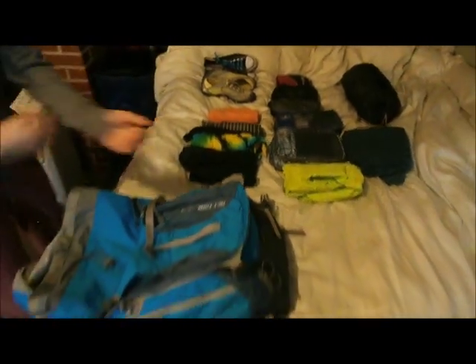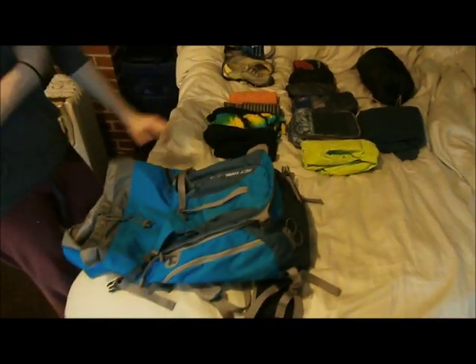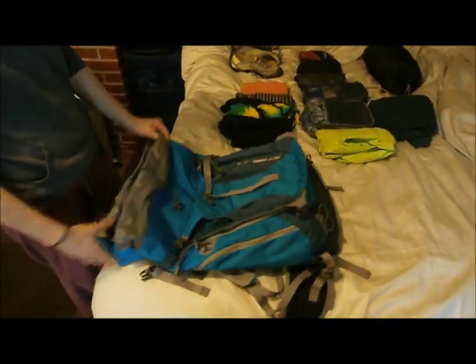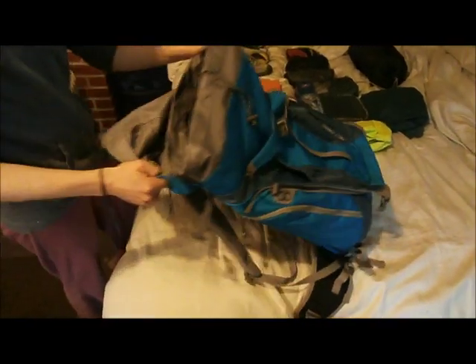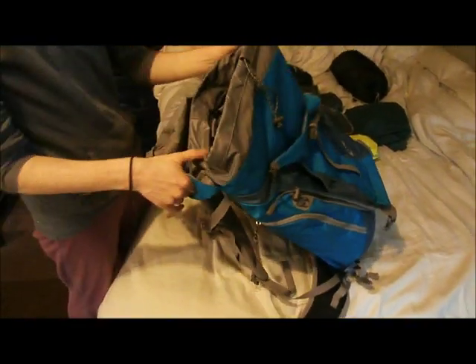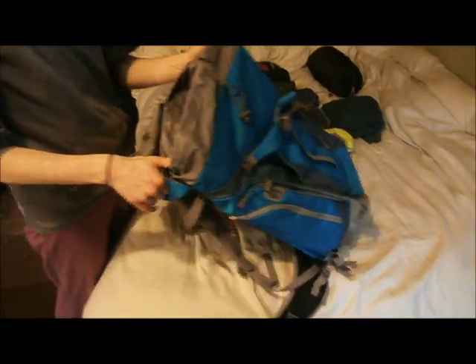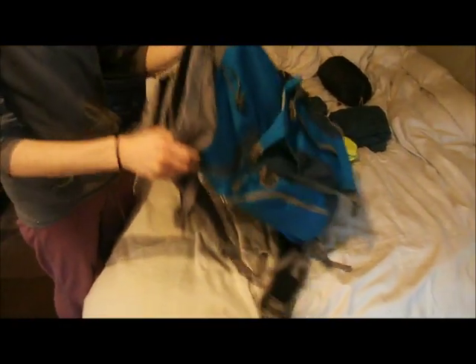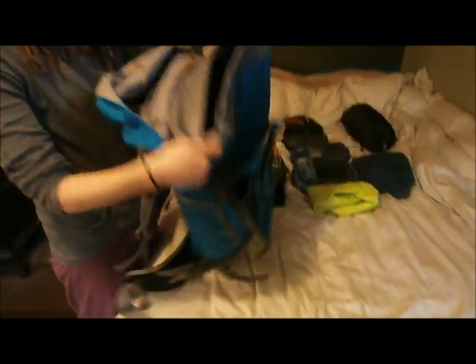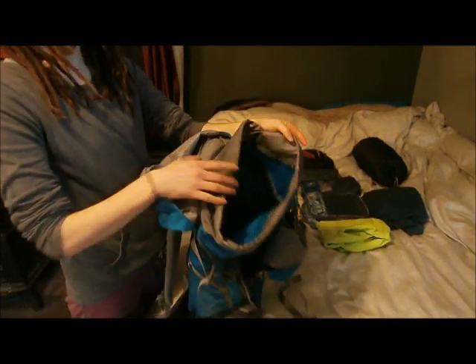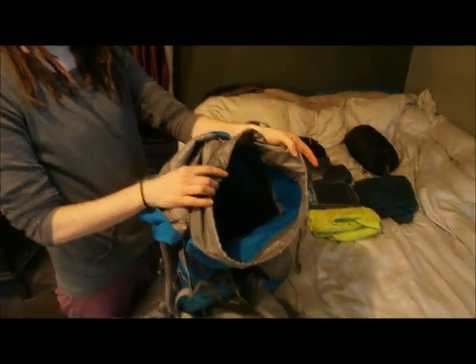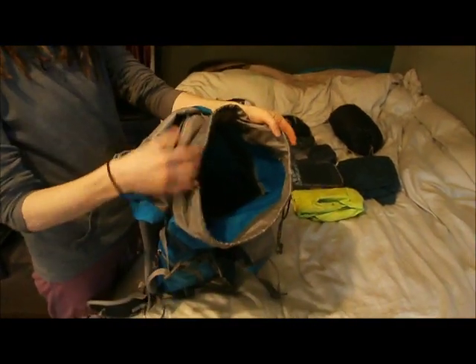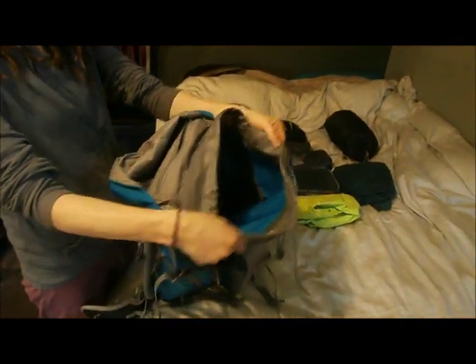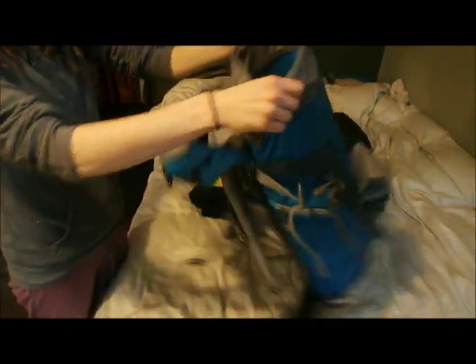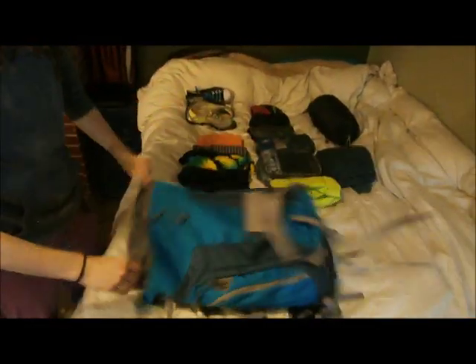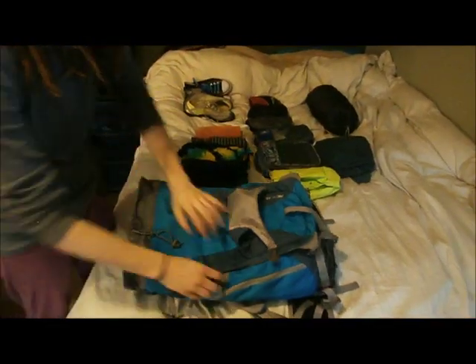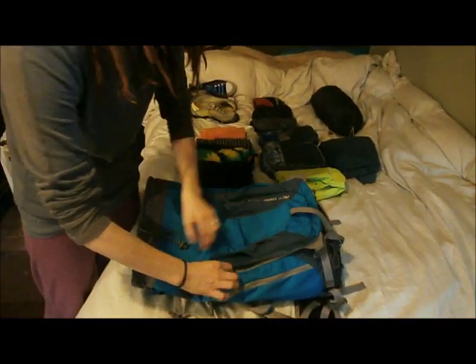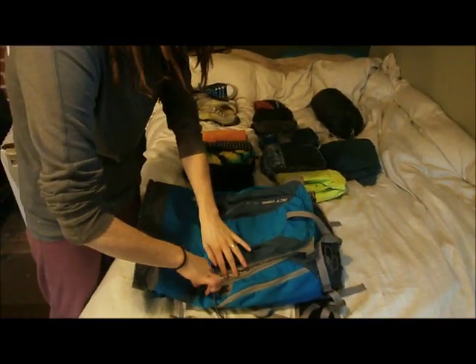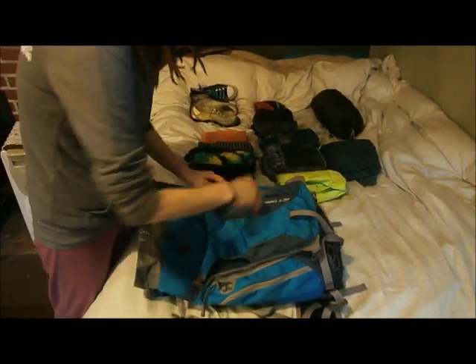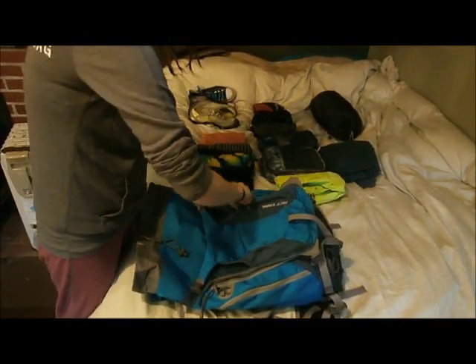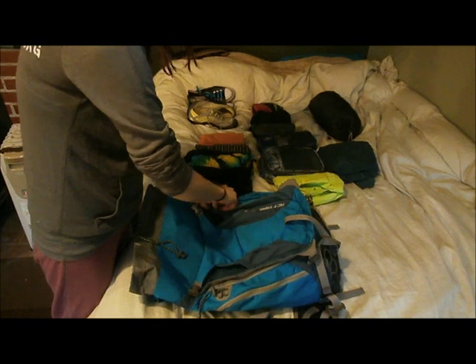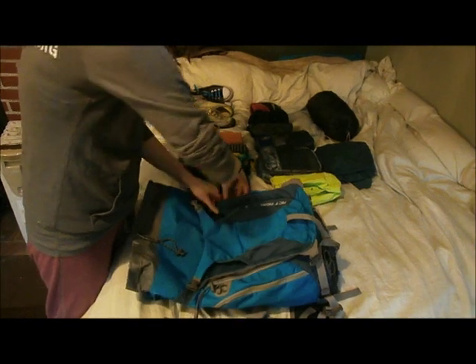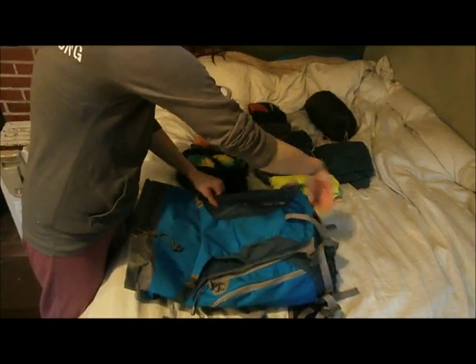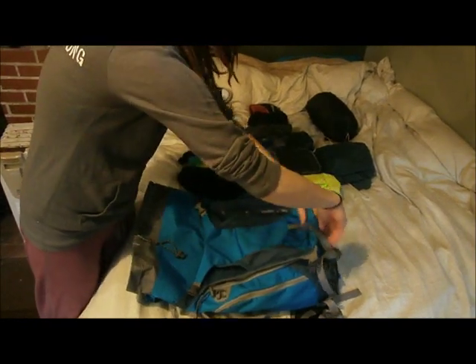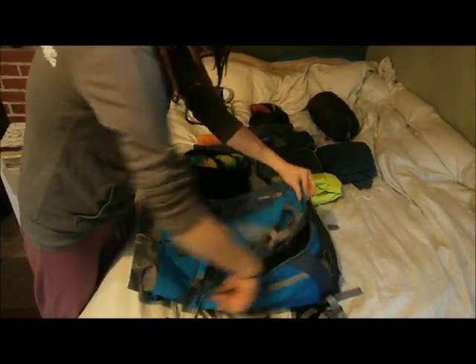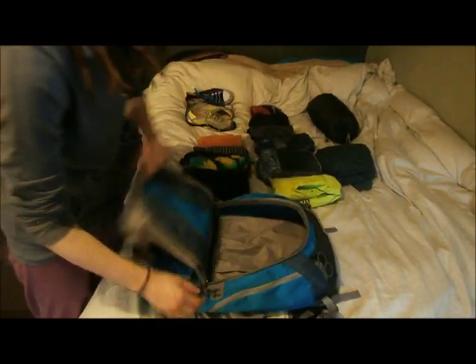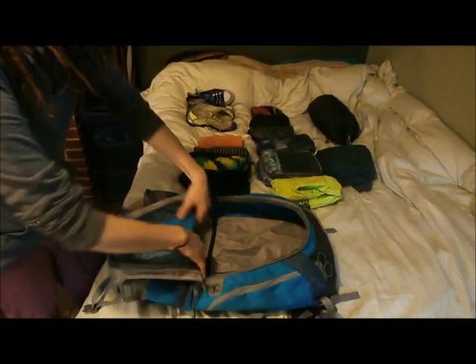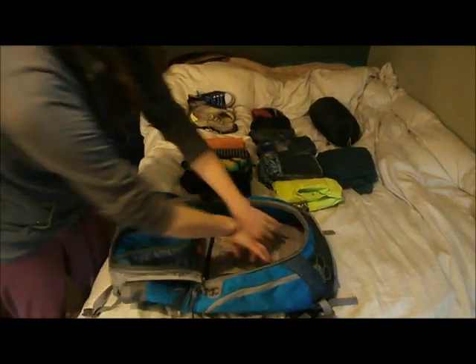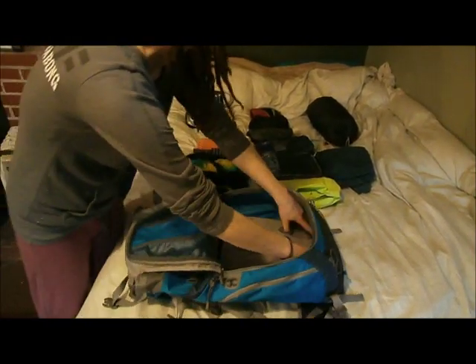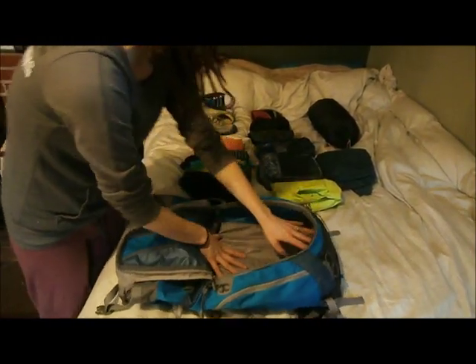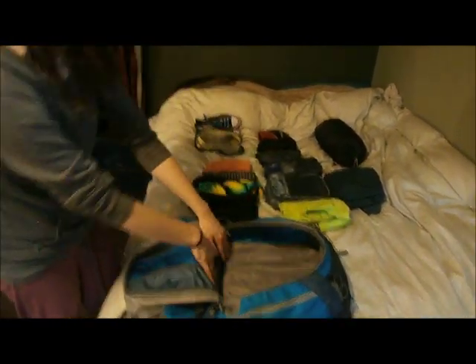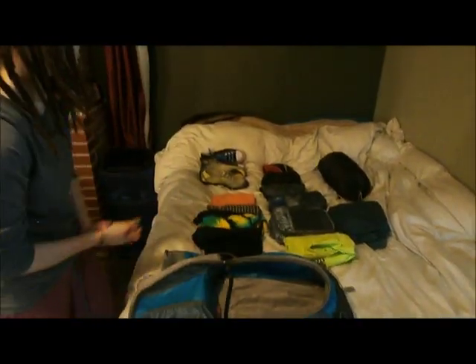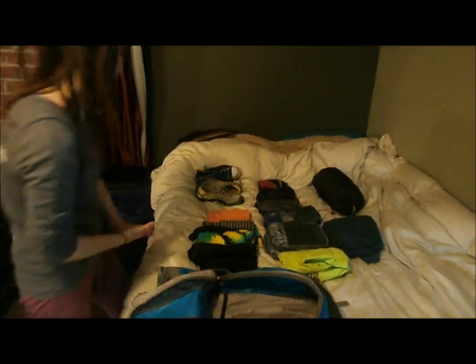So this is the pack and what I love about this pack is, as well as being top loading, you can also open it up and load from the bottom, which is a really great feature. So we're going to start loading from the bottom and here we go.